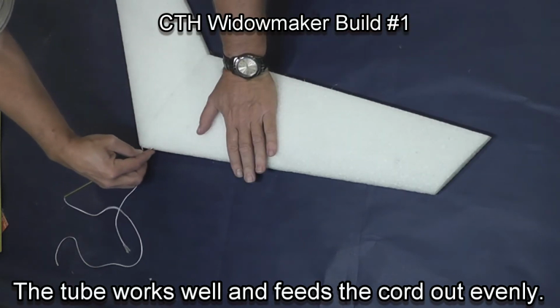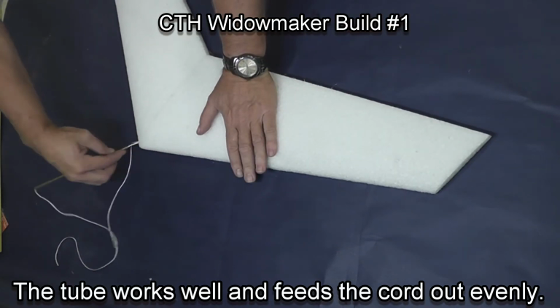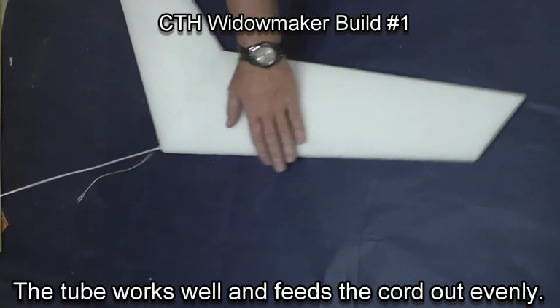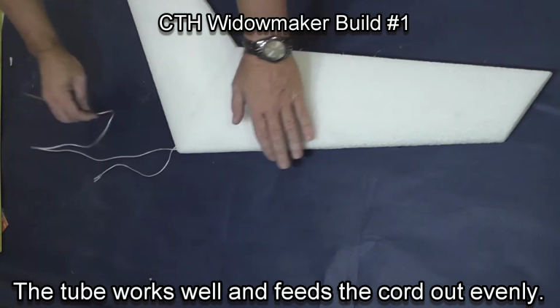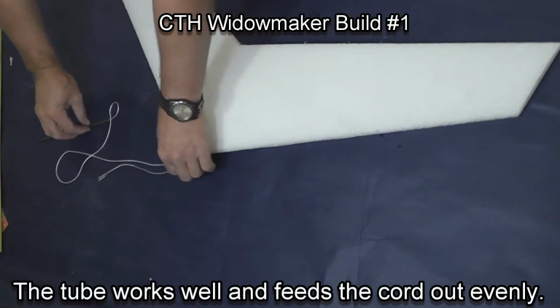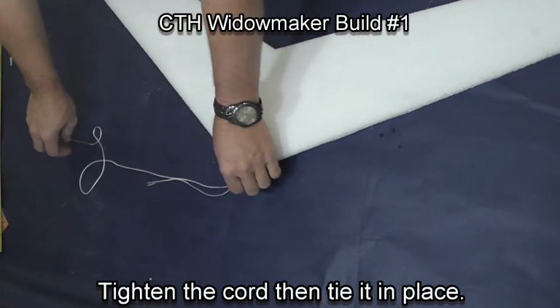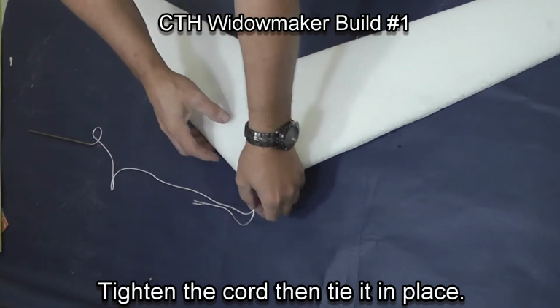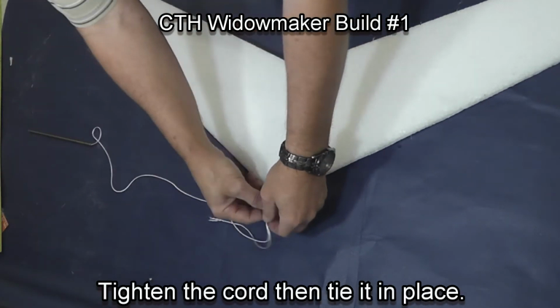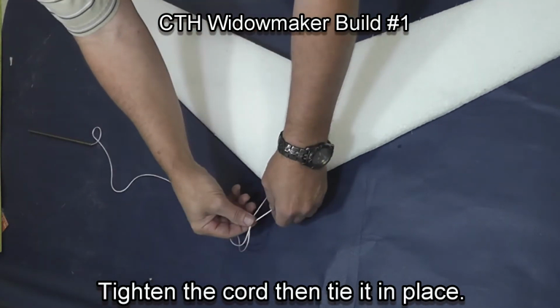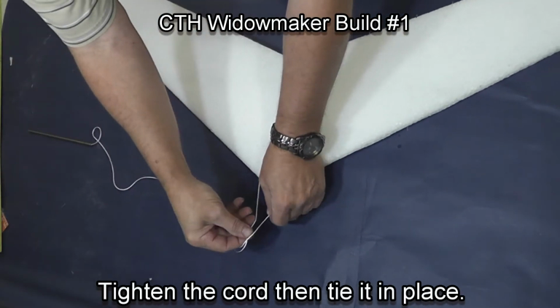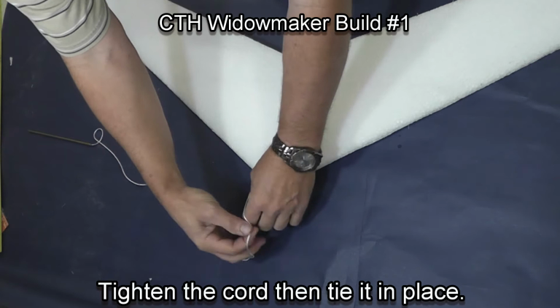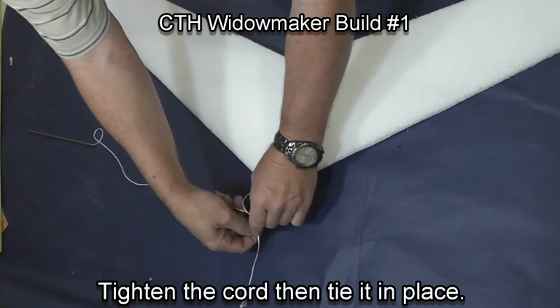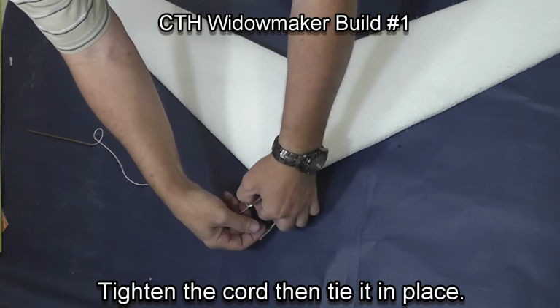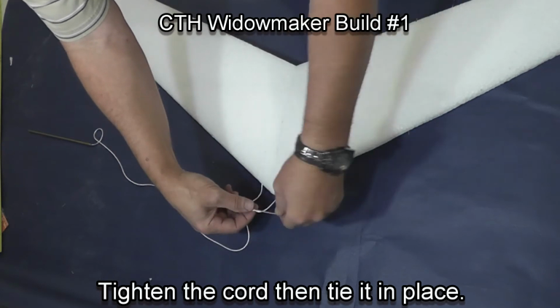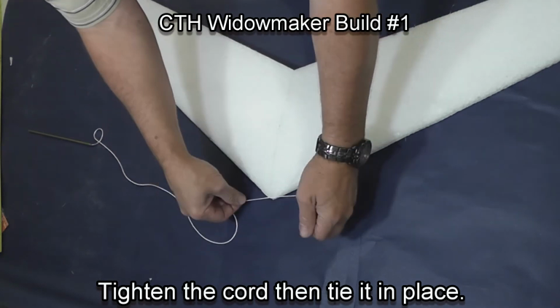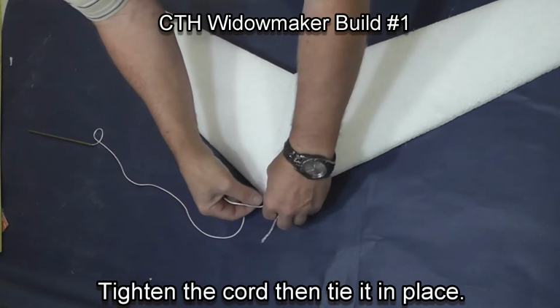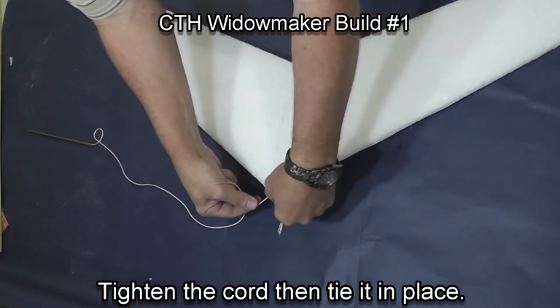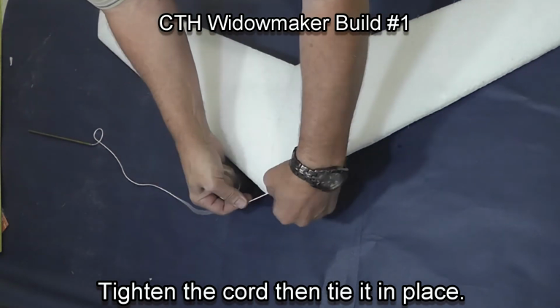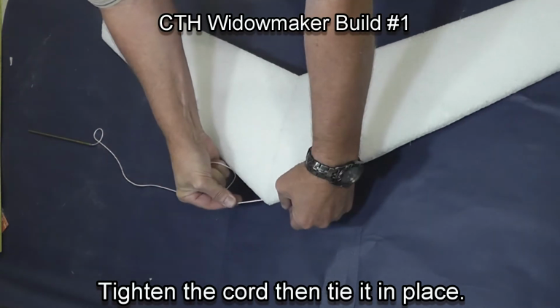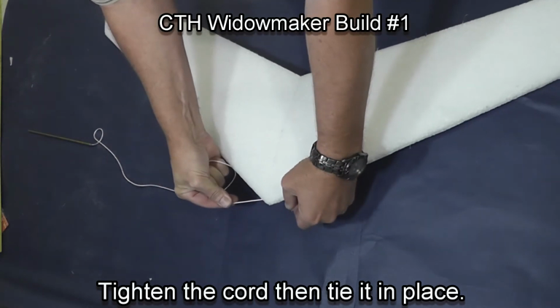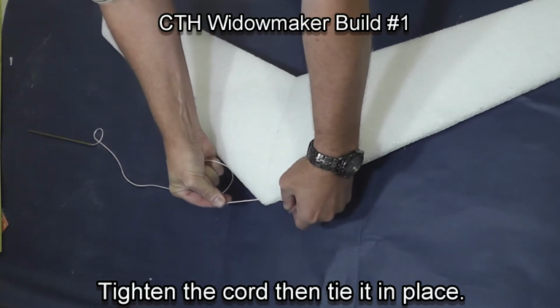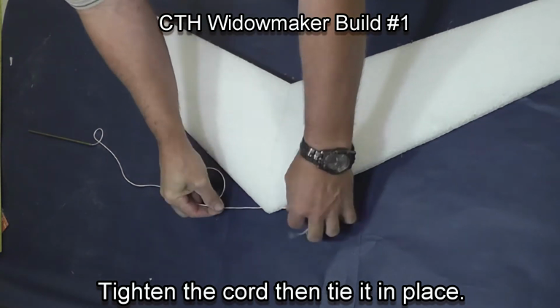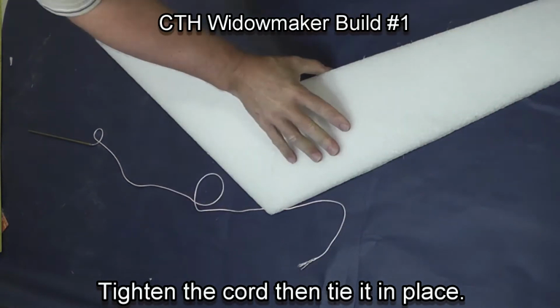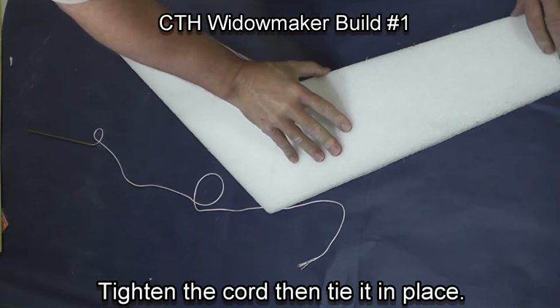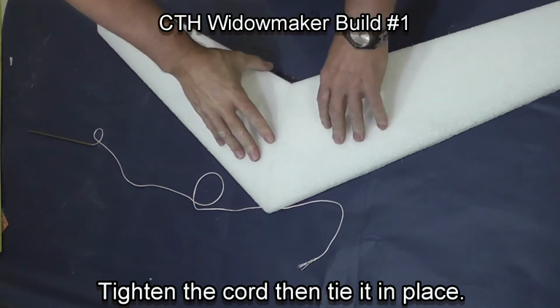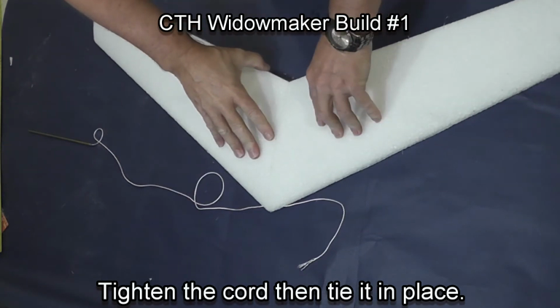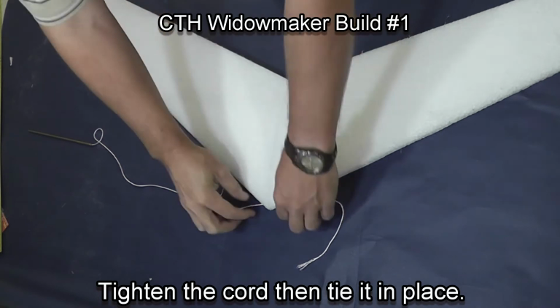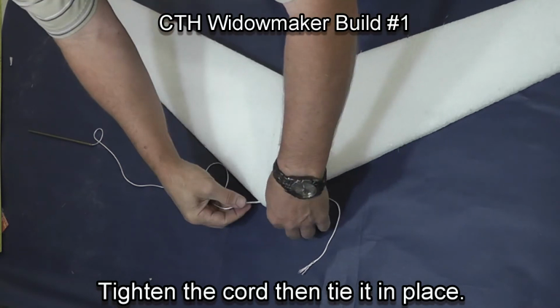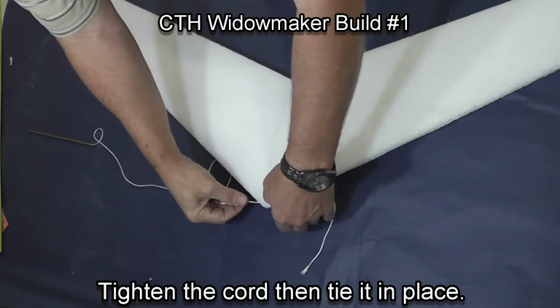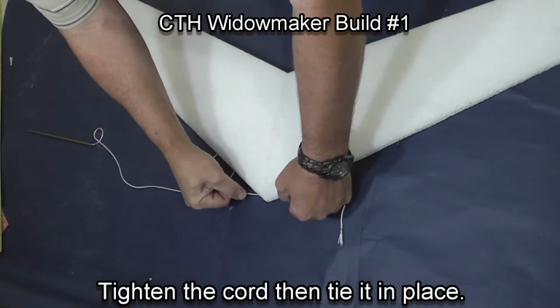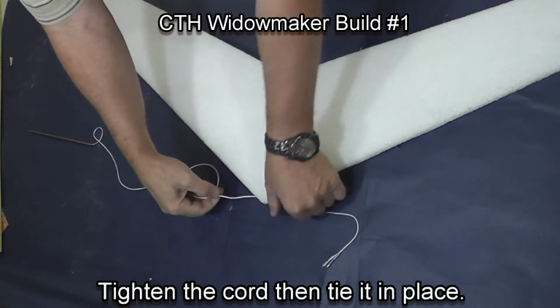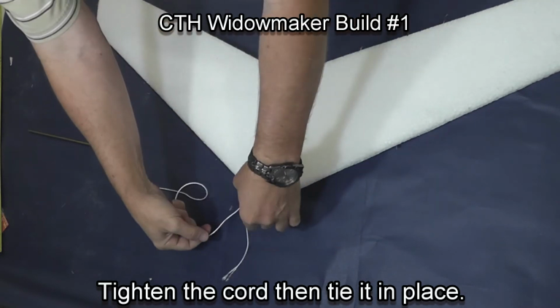Once you've come around the wing, tighten the string and tie a knot to secure it in place. Make sure it's not pulling out of the back of the wing.